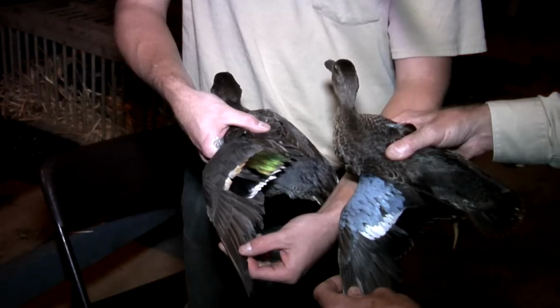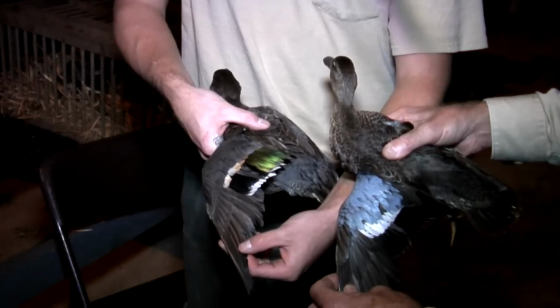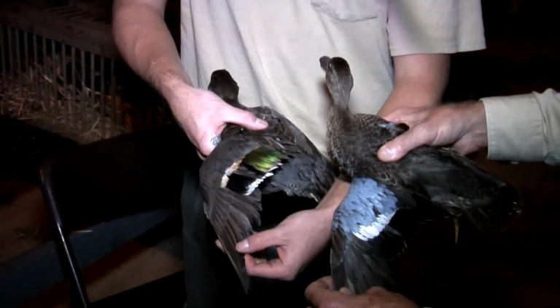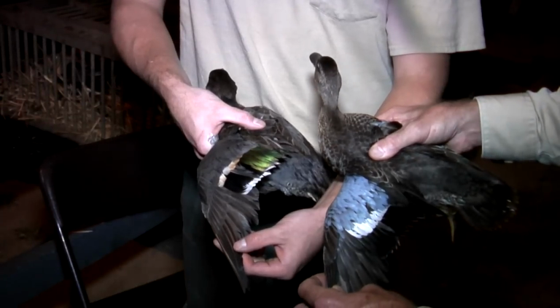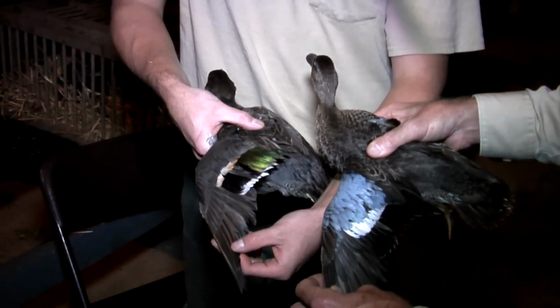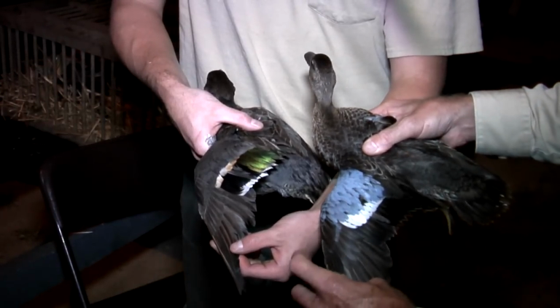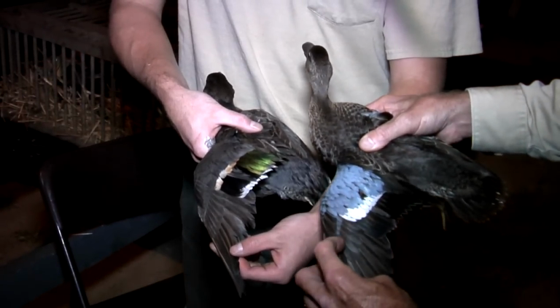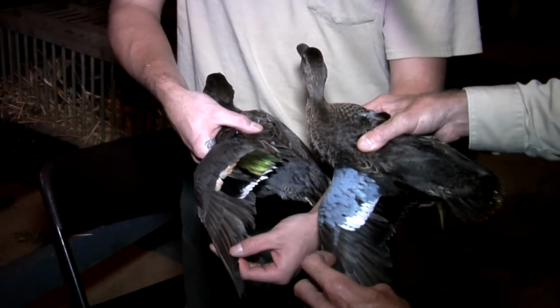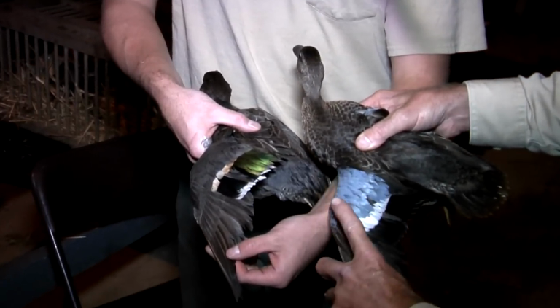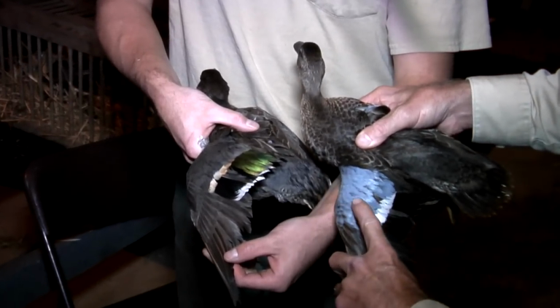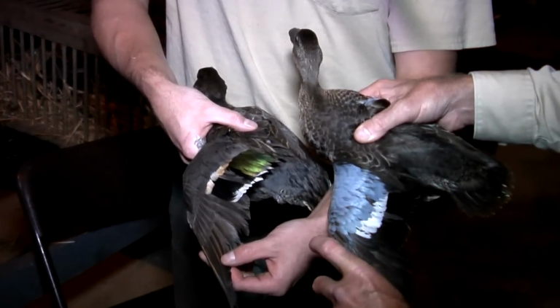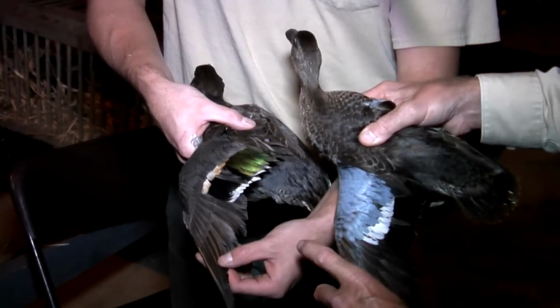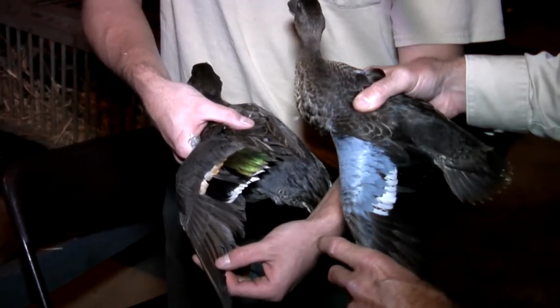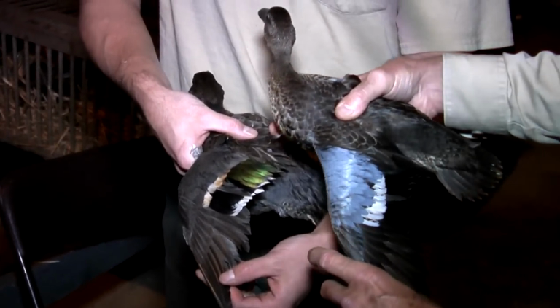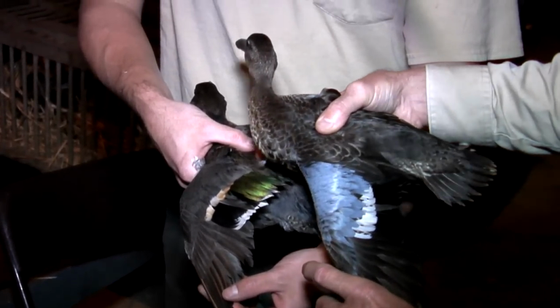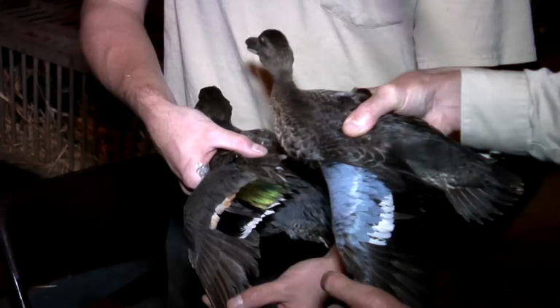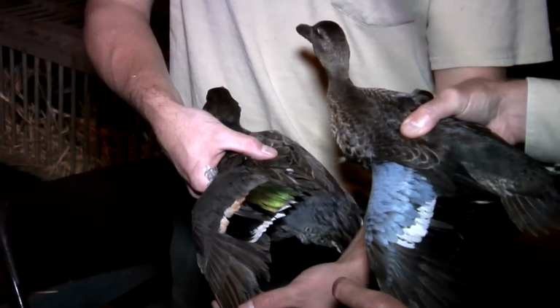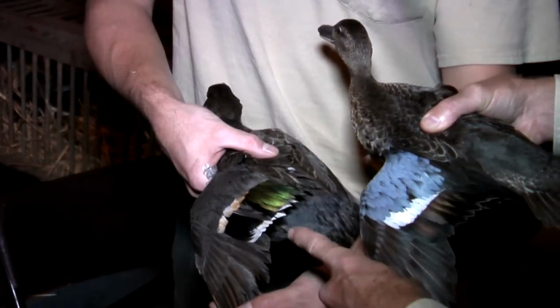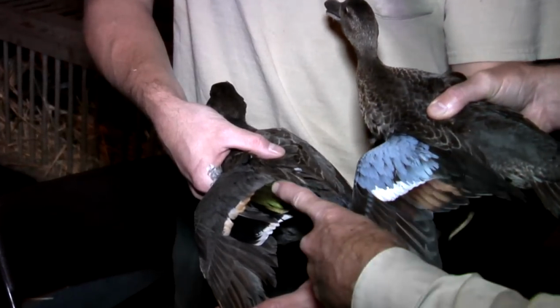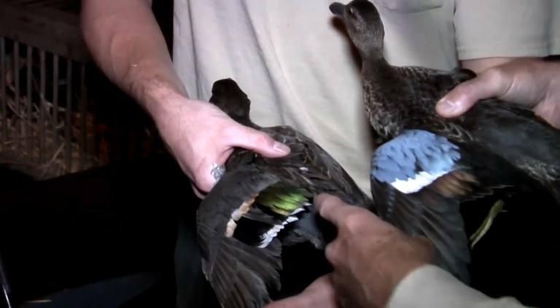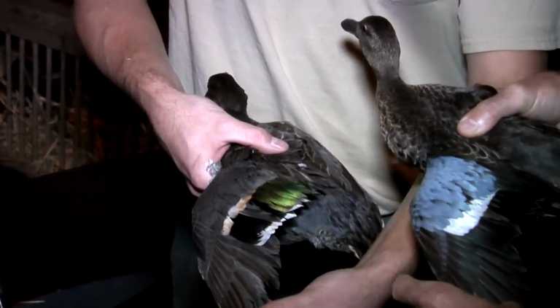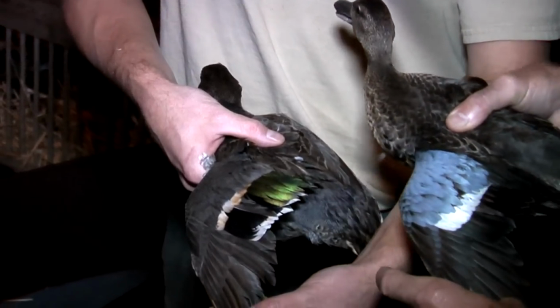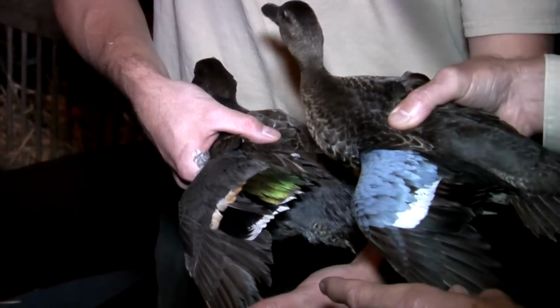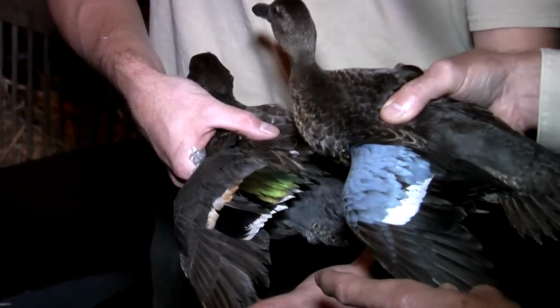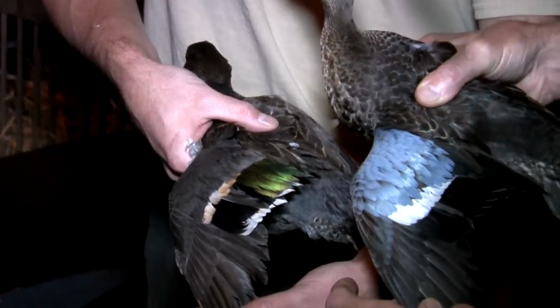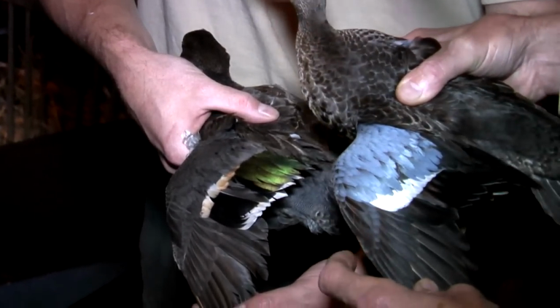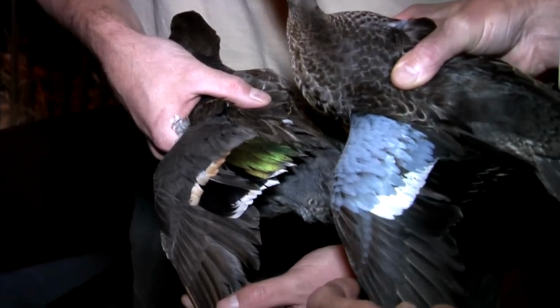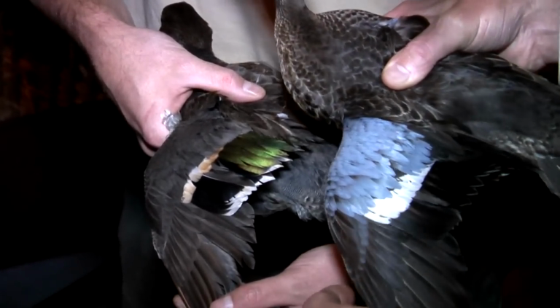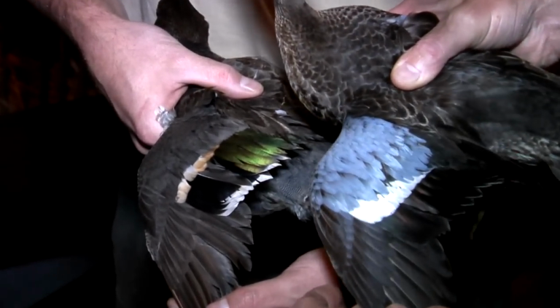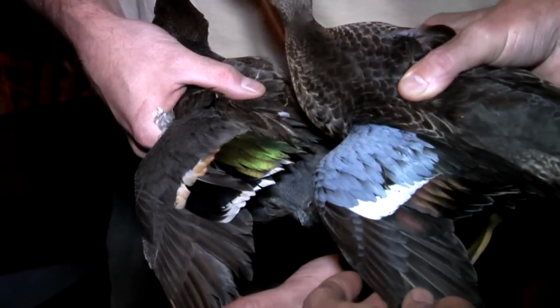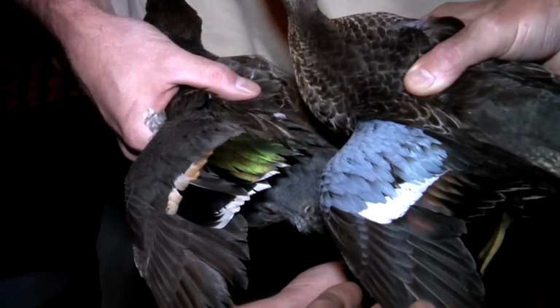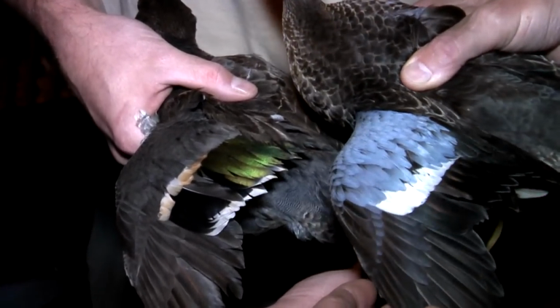We've got two teal here. This is a blue-winged teal, pretty obvious from the name, and this is a green-winged teal. Green-winged teal is actually the smallest duck in North America, and the blue-winged teal is just slightly larger than a green-wing.